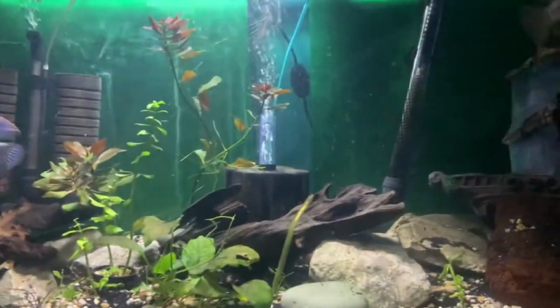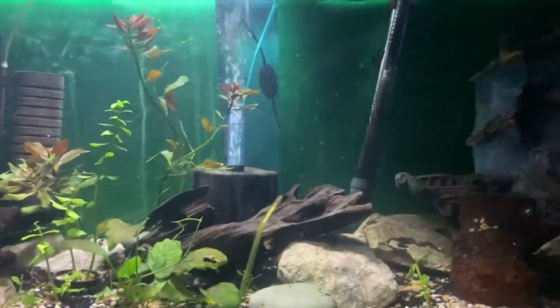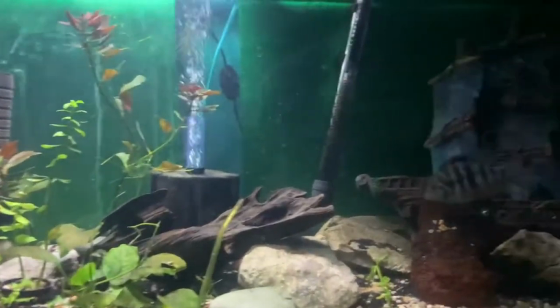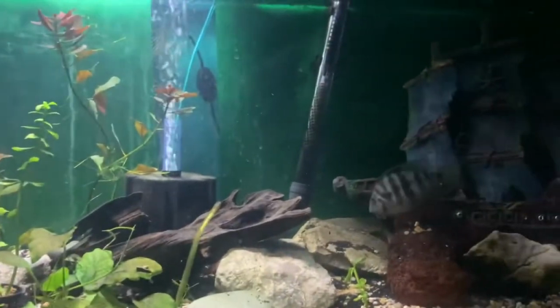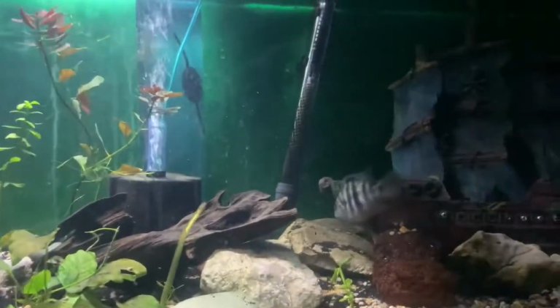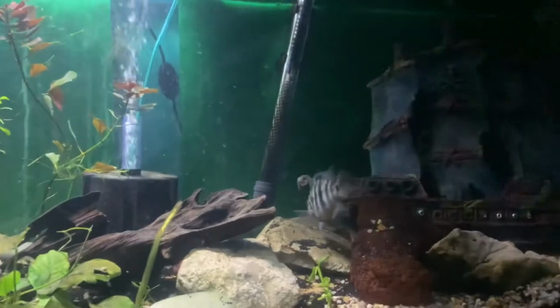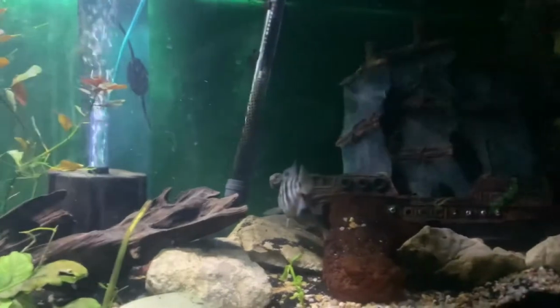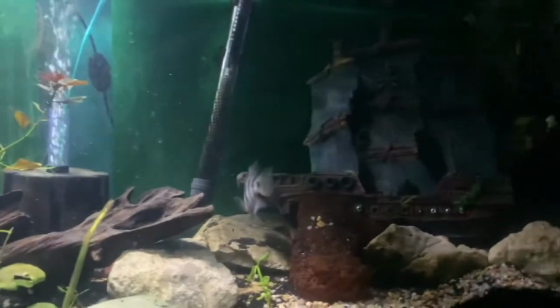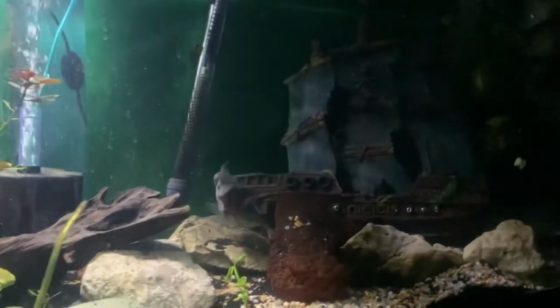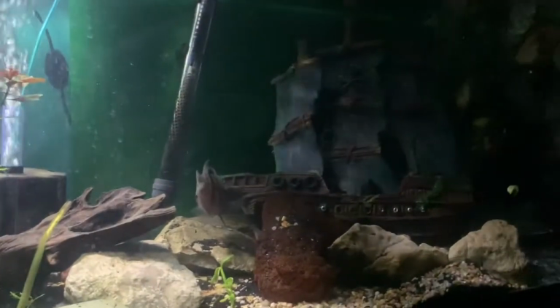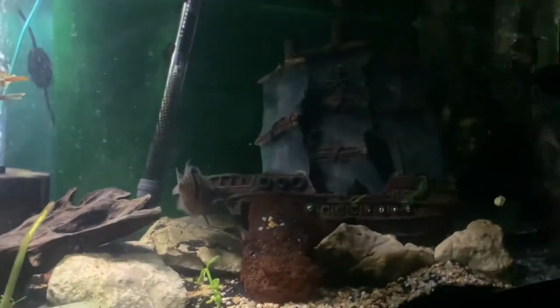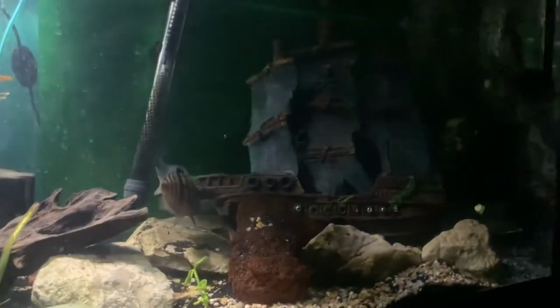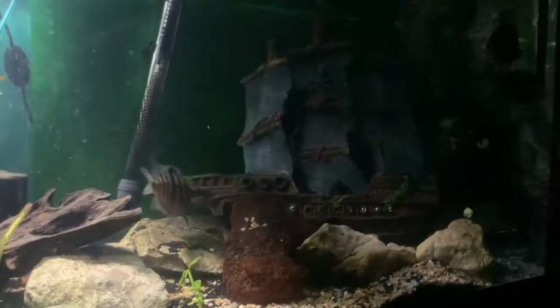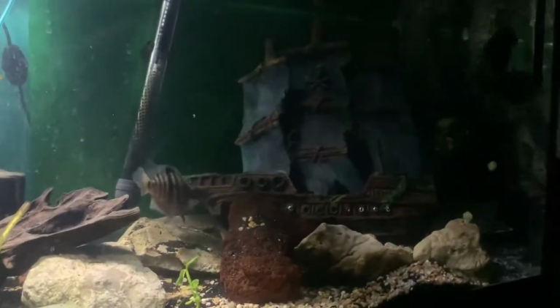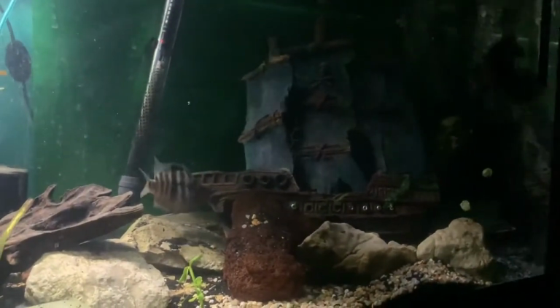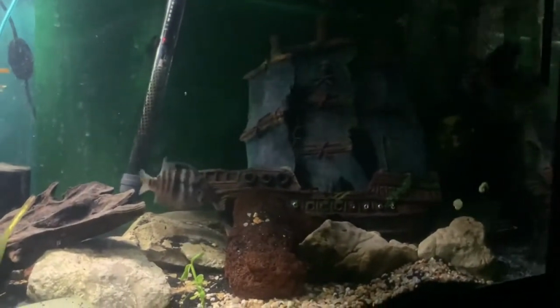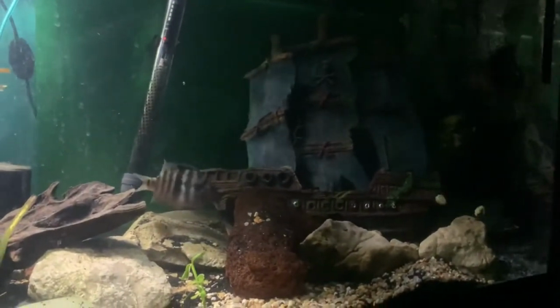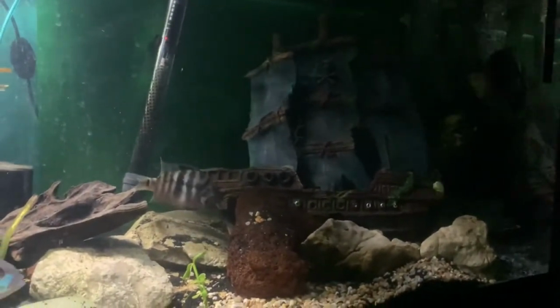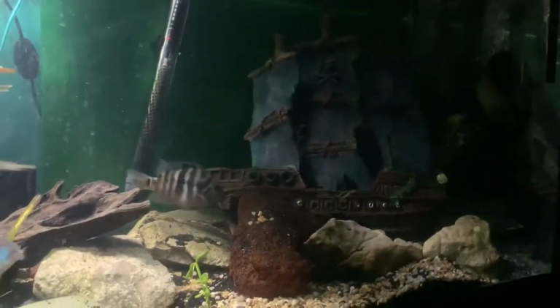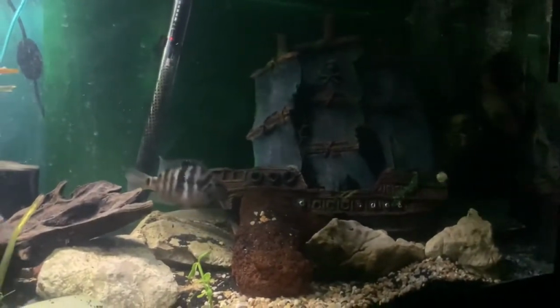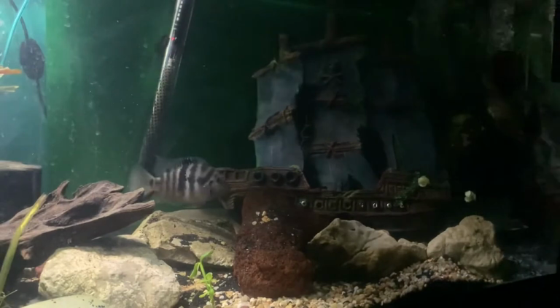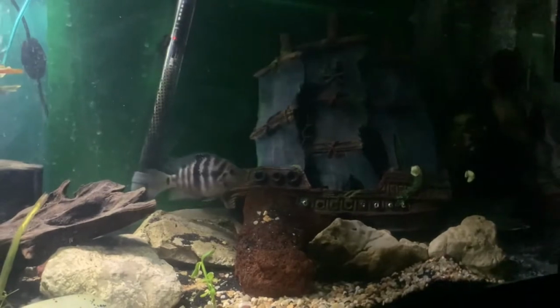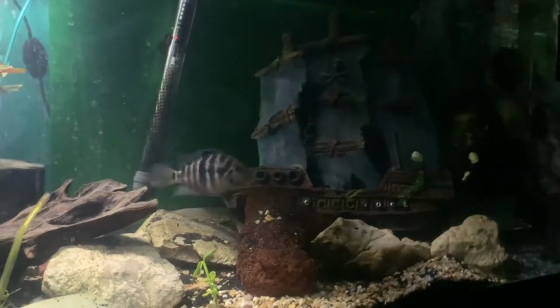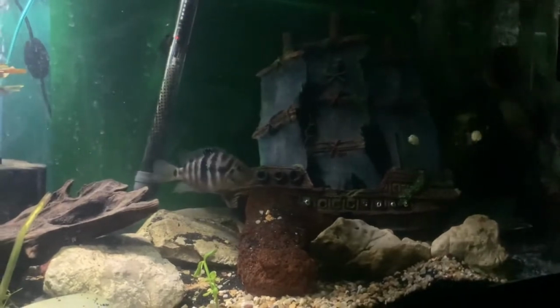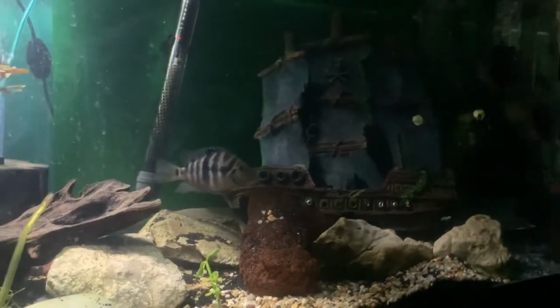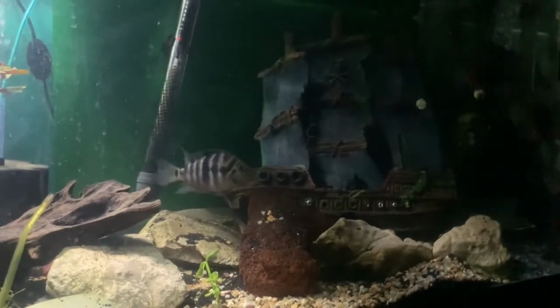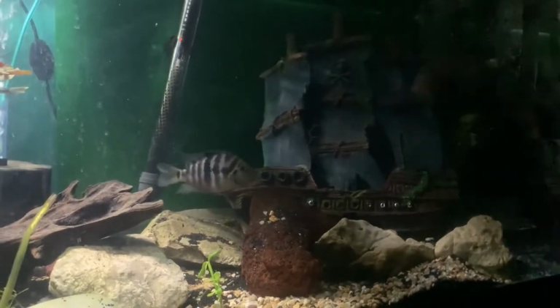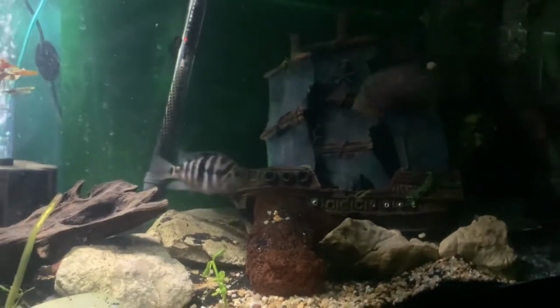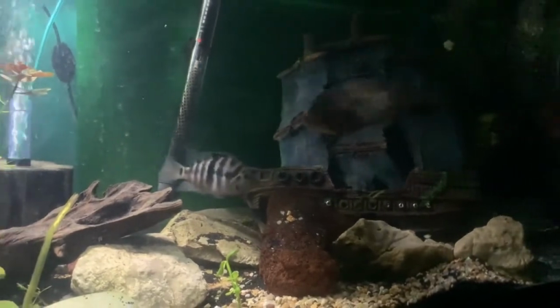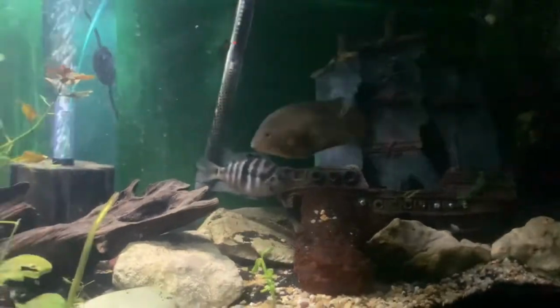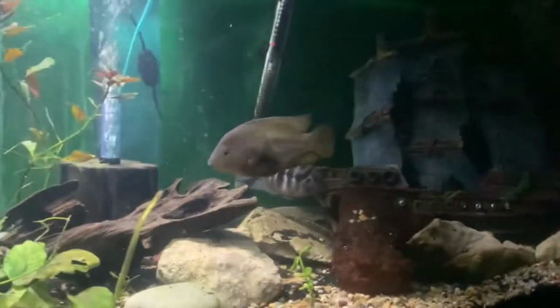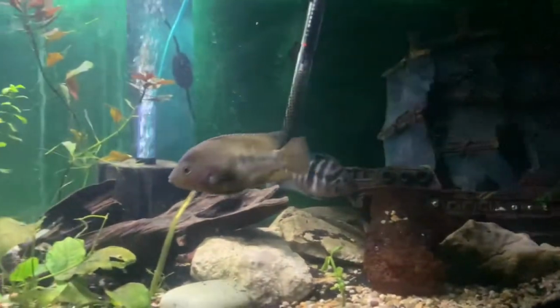To me they are a very stunning fish. Right now my guy's colors aren't fully out, but the reason their name is the Rainbow Cichlid is that they change color.